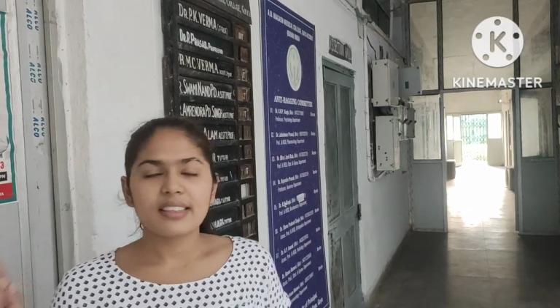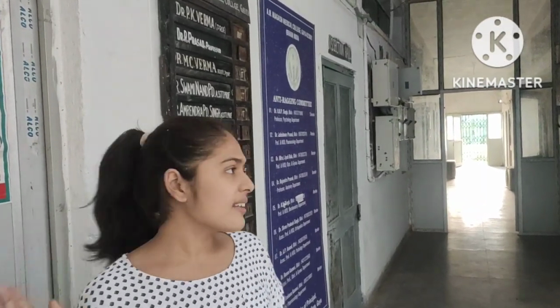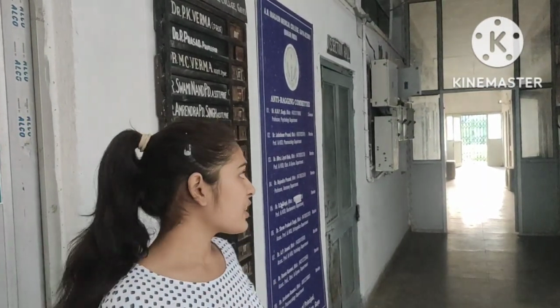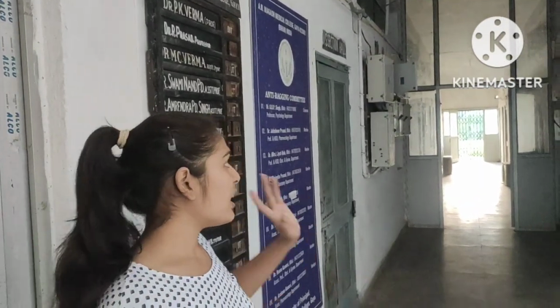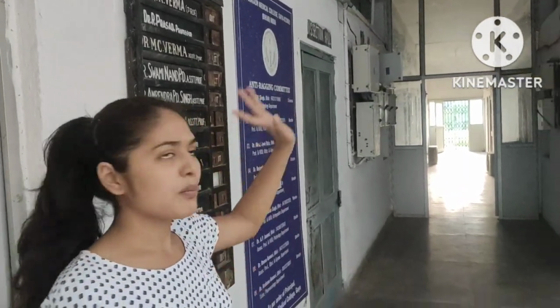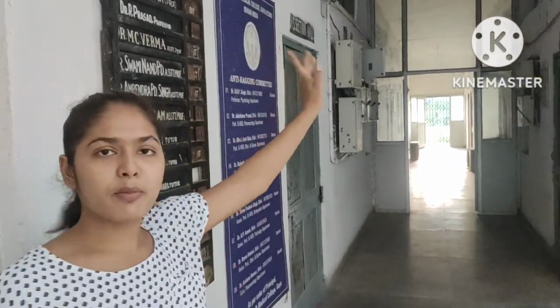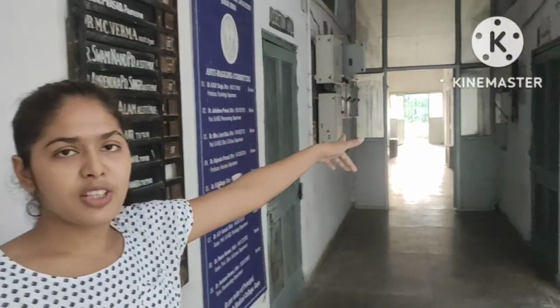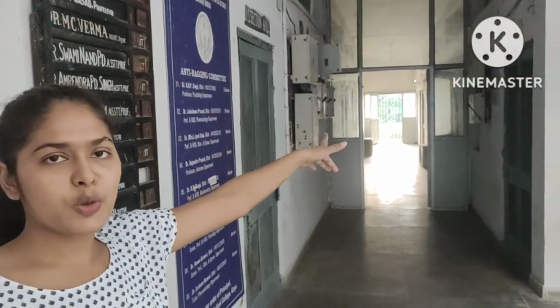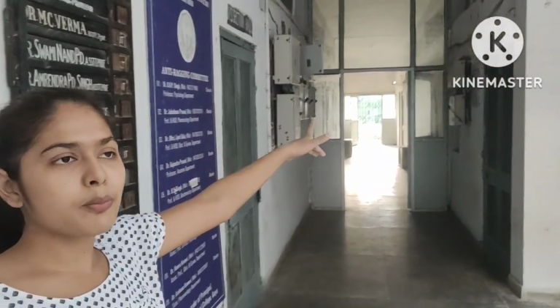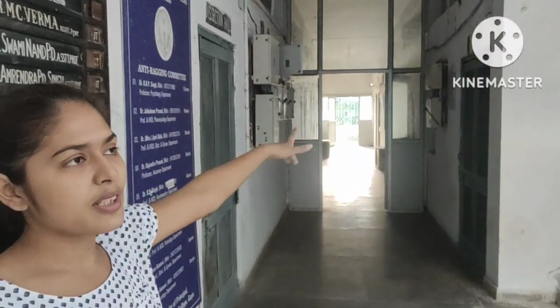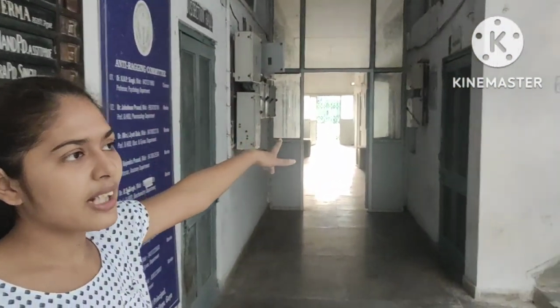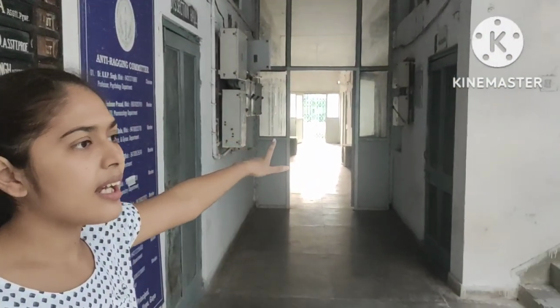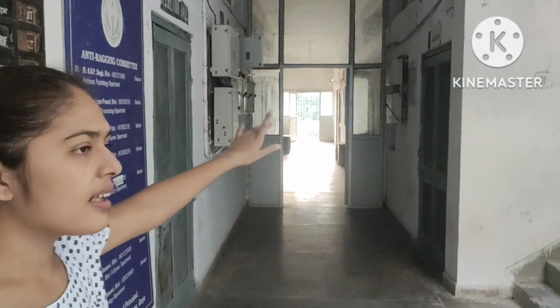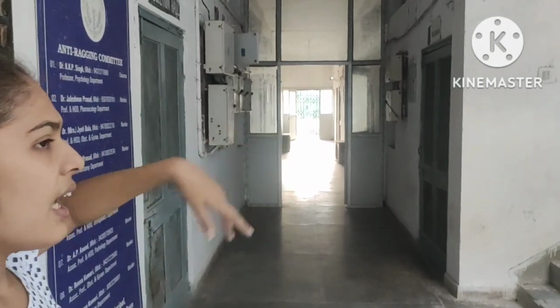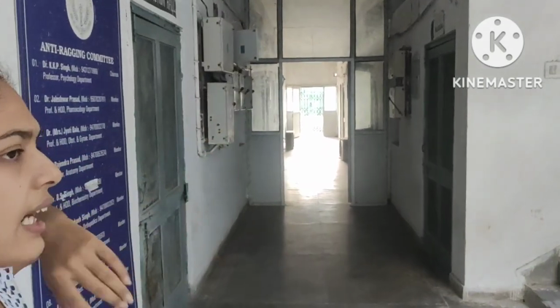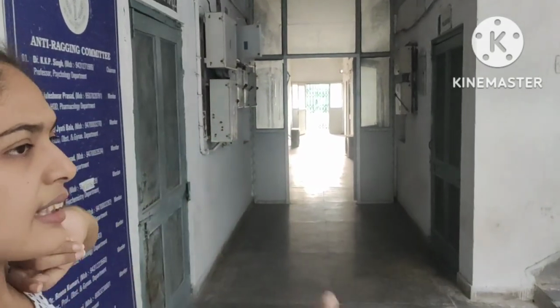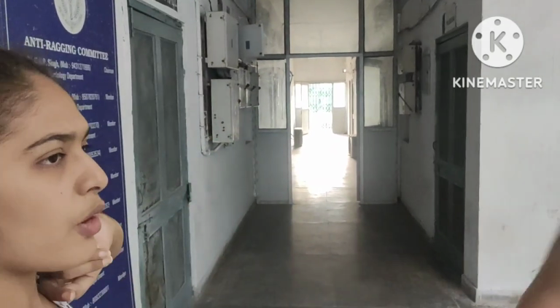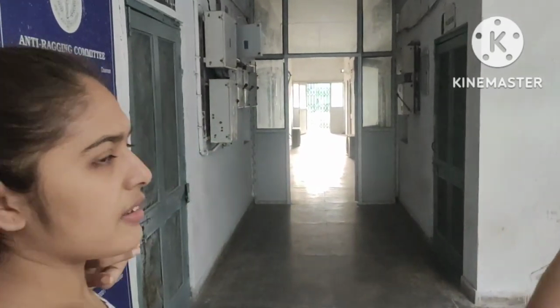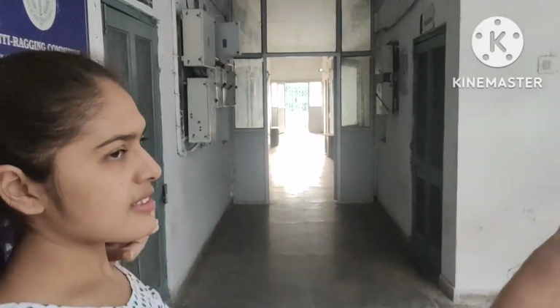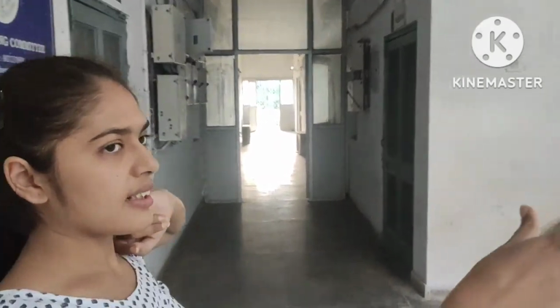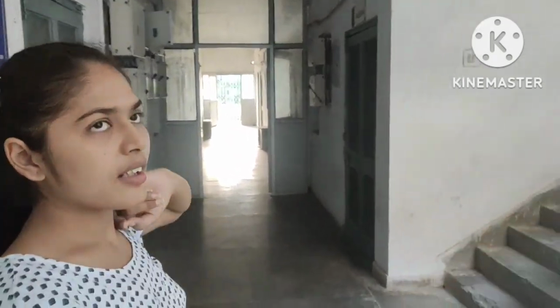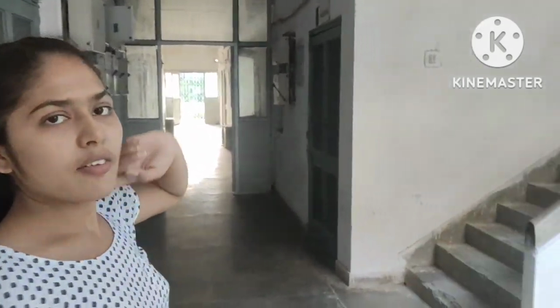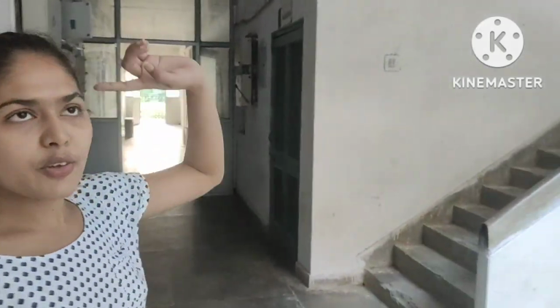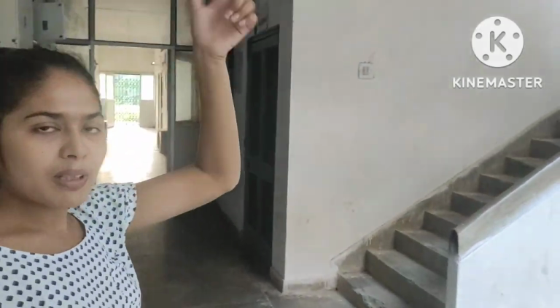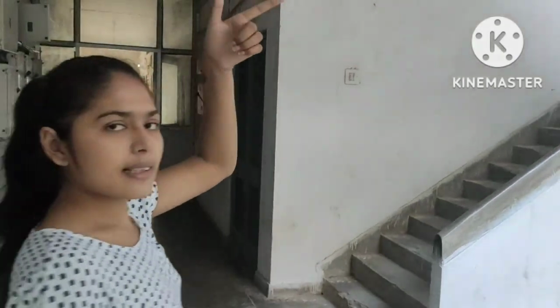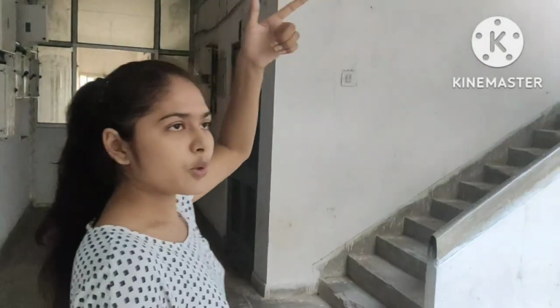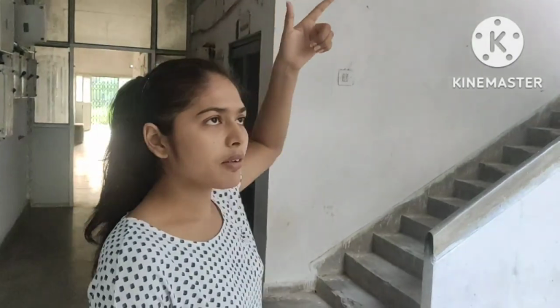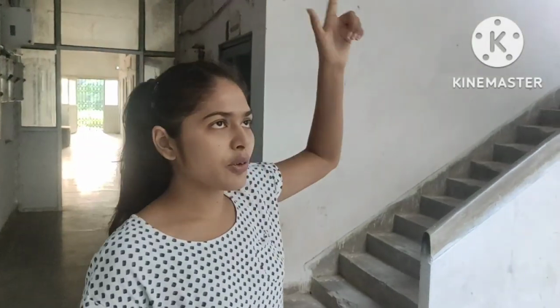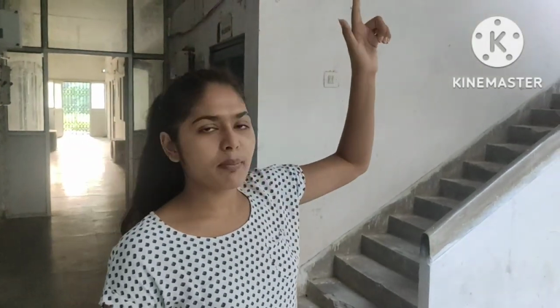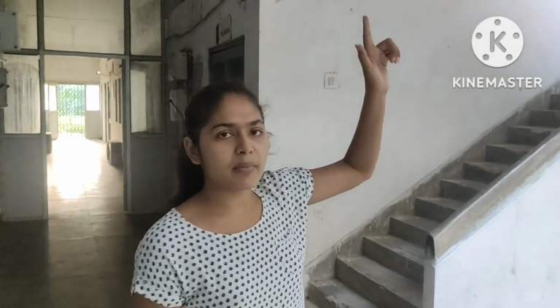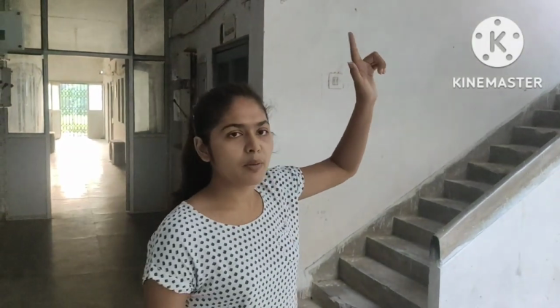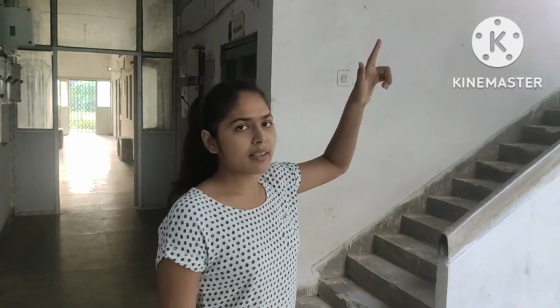This is the demonstration room and the museum. Let's go upstairs. This is the department area, and there is also a bike here.